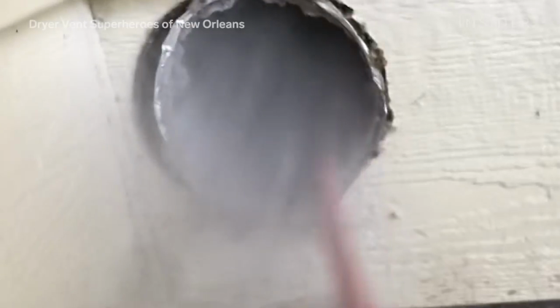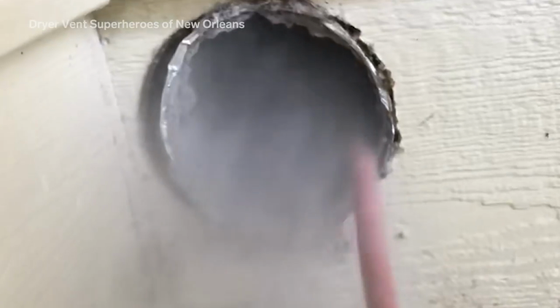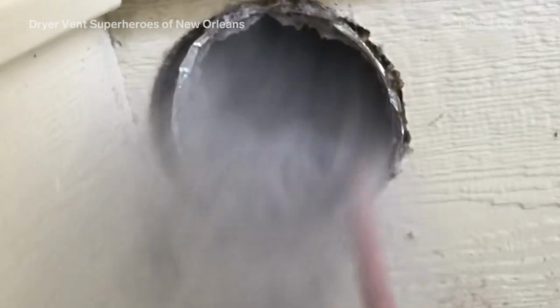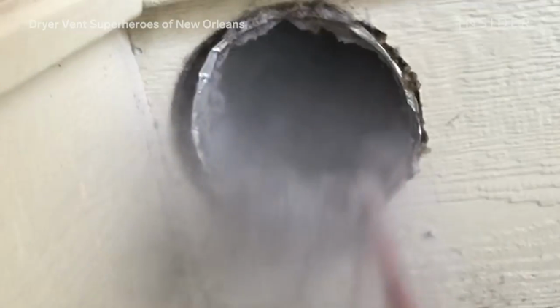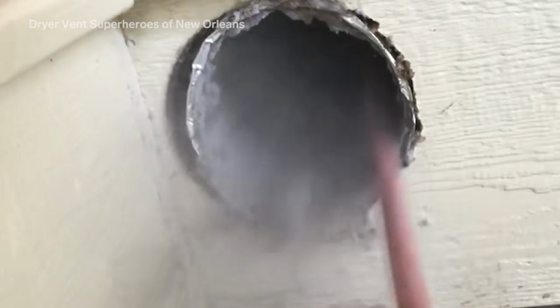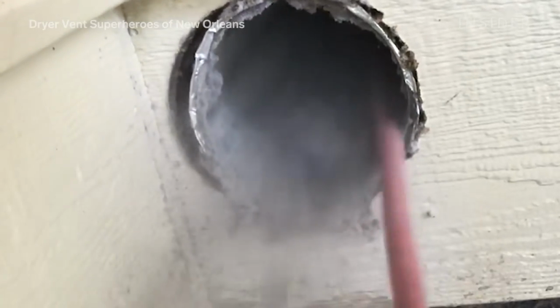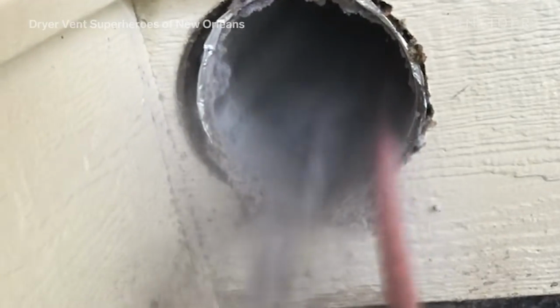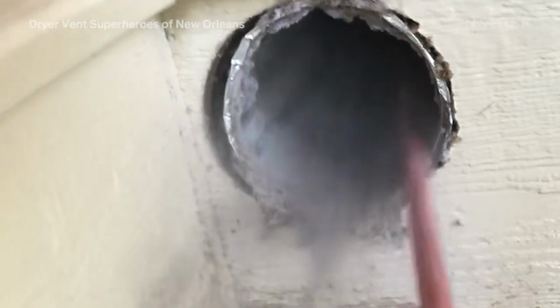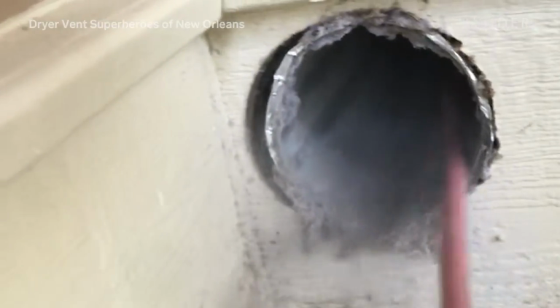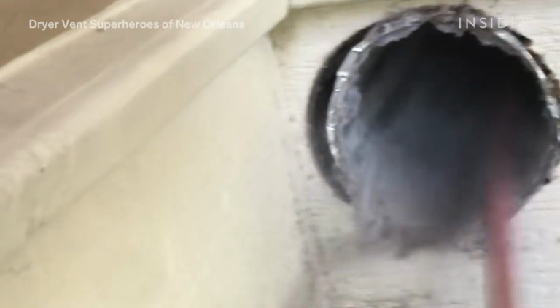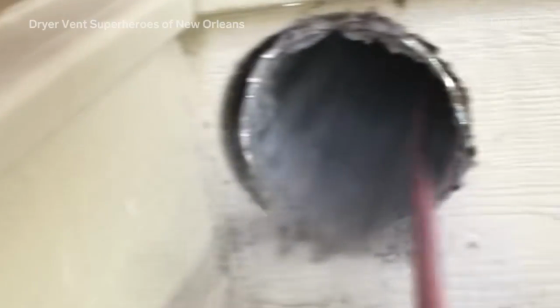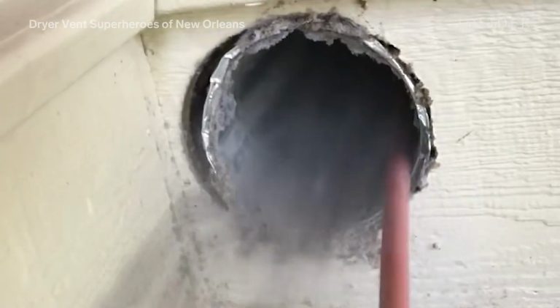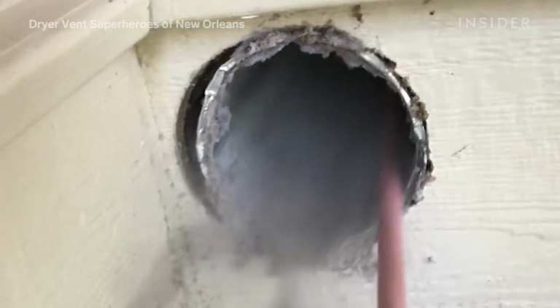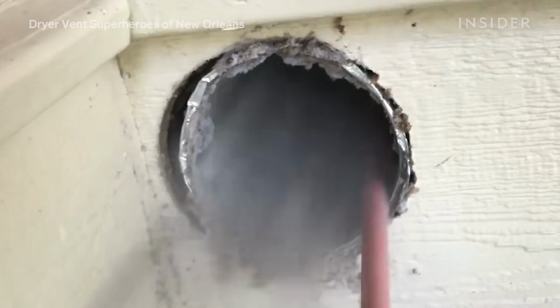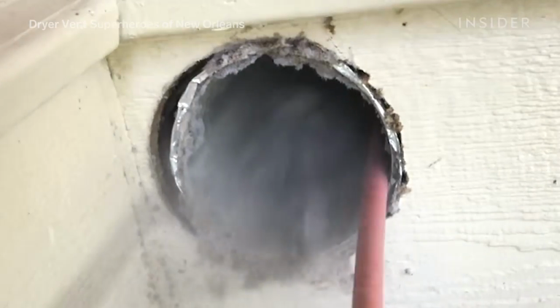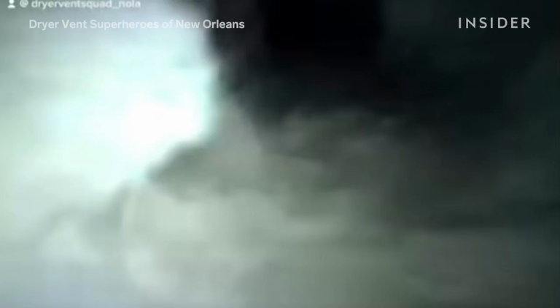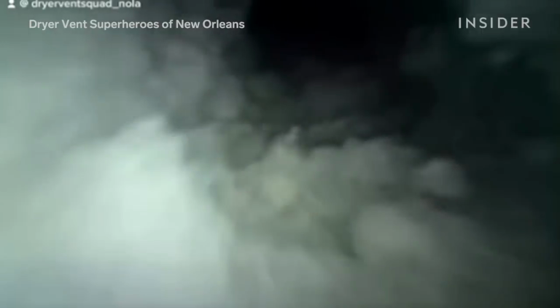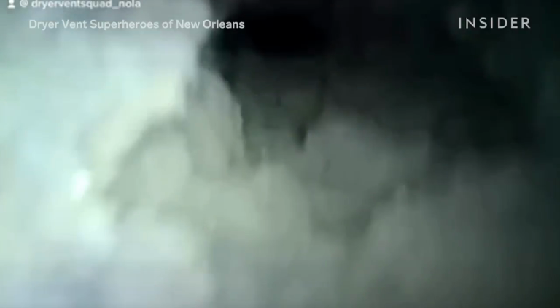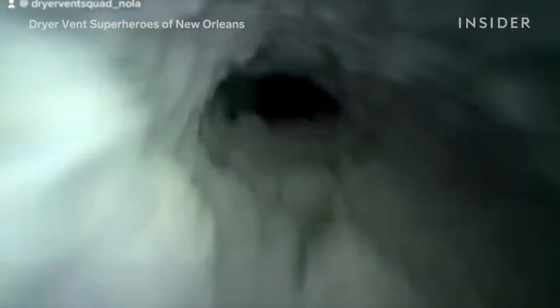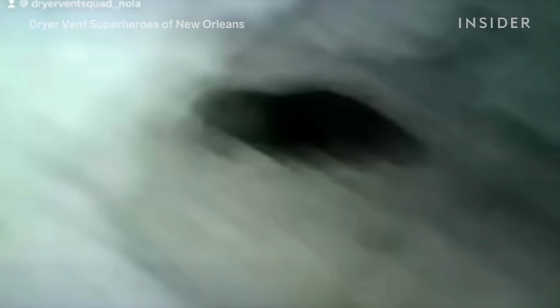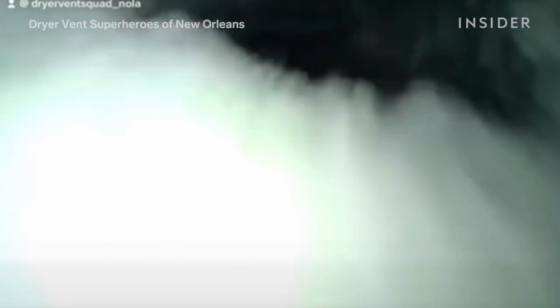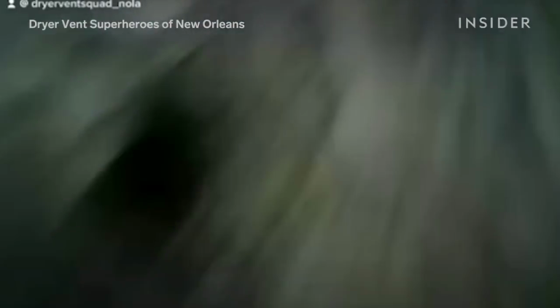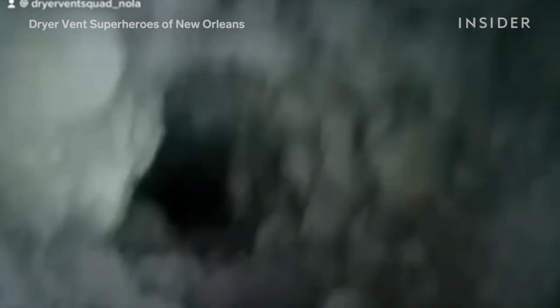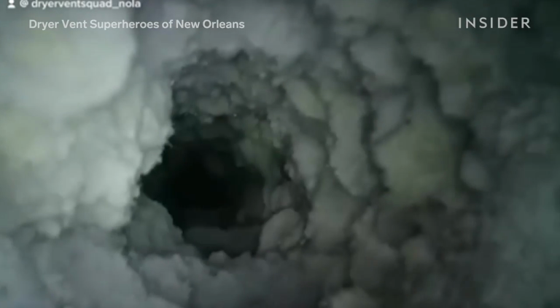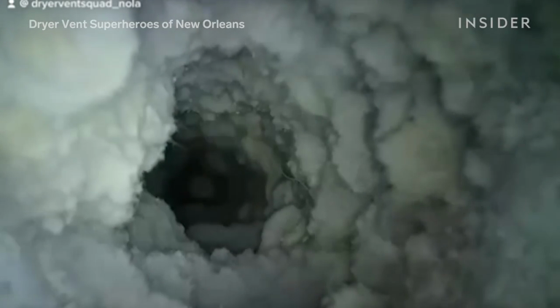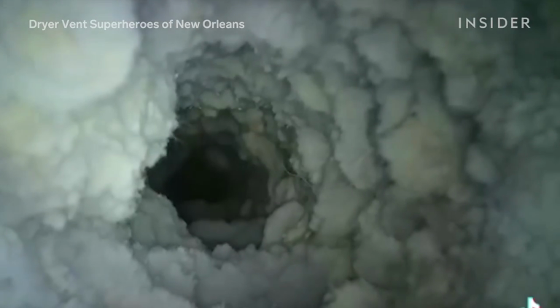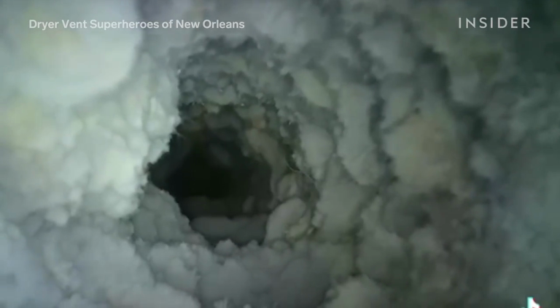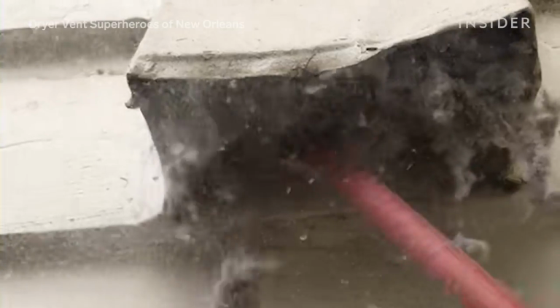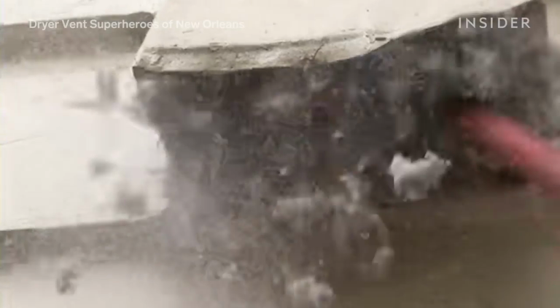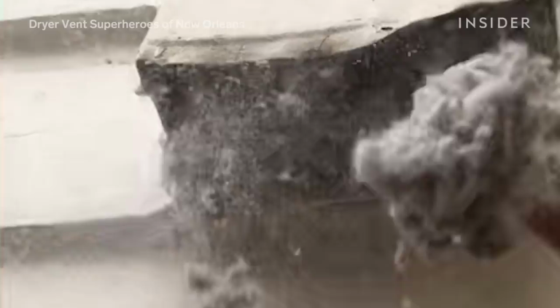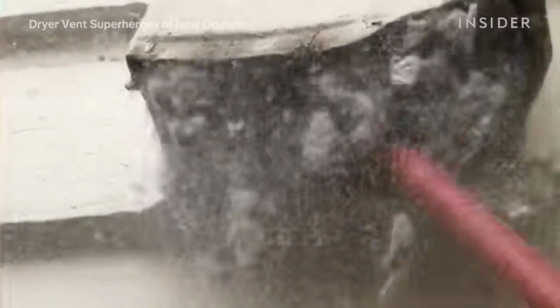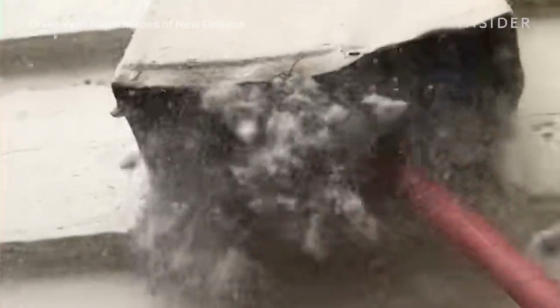As the lint just gets stuck in there and it builds over time, the heat can't get out. So the heat just stays there, accumulates, and condenses. And that's actually how a fire will start.